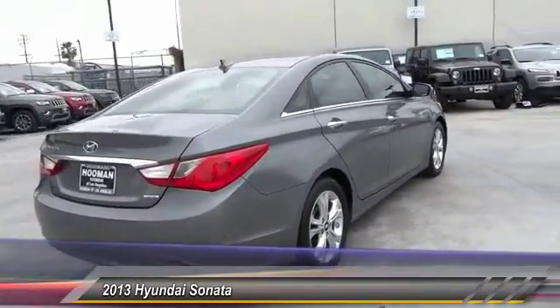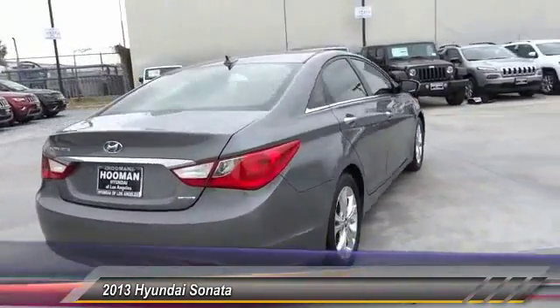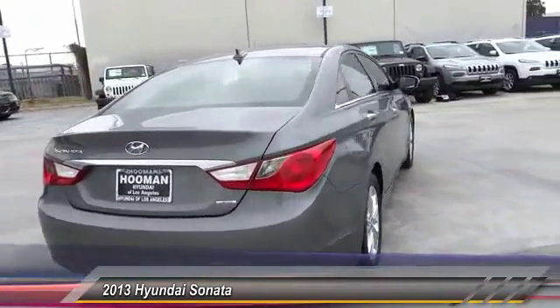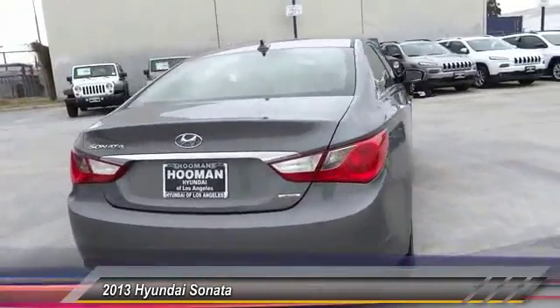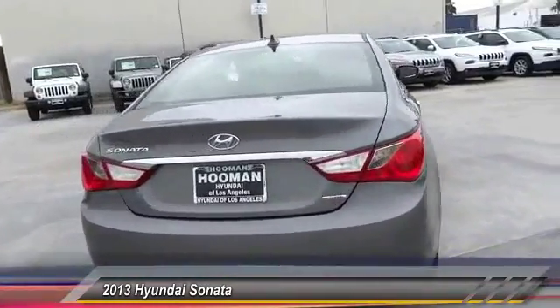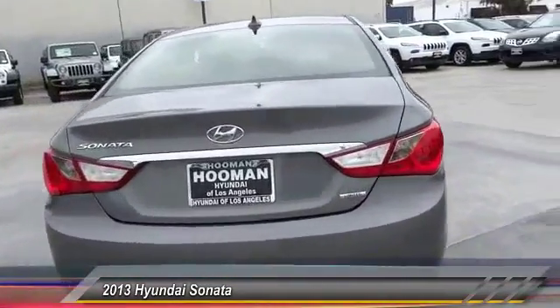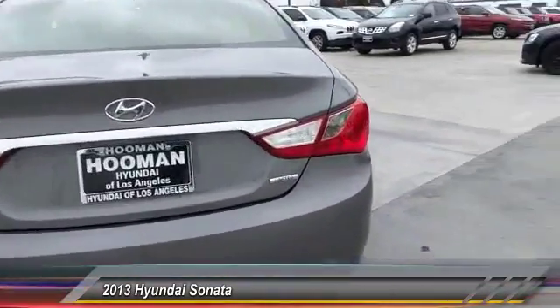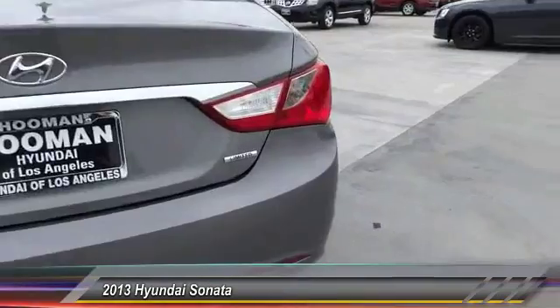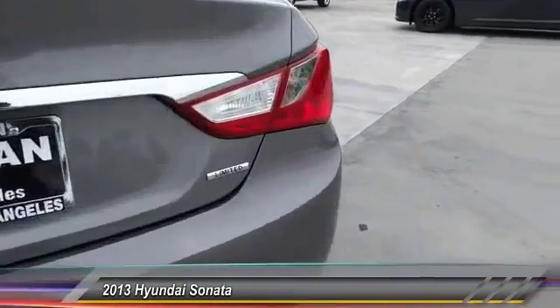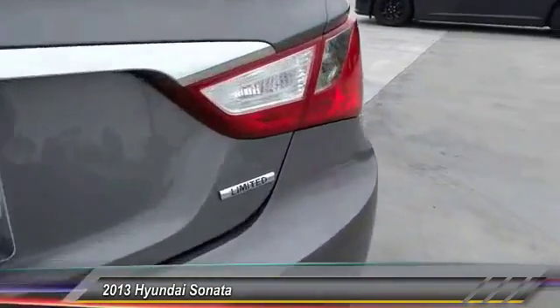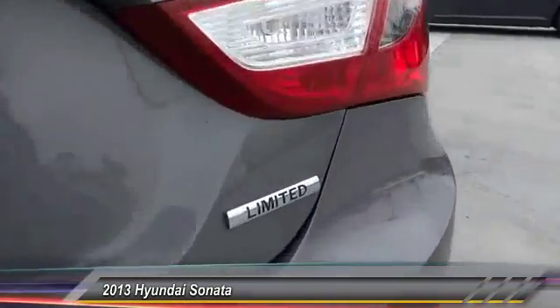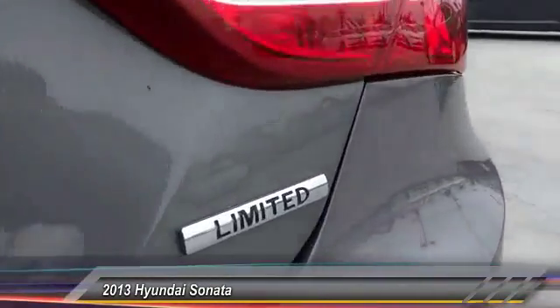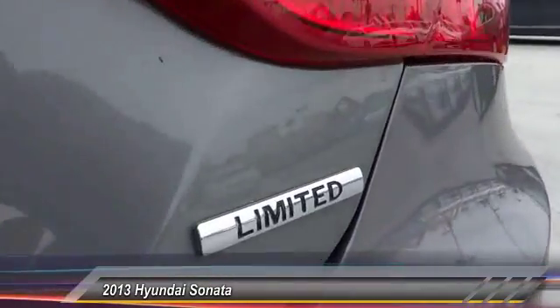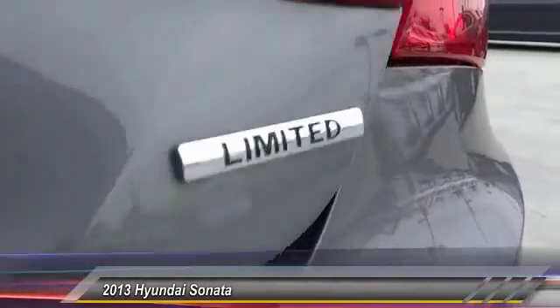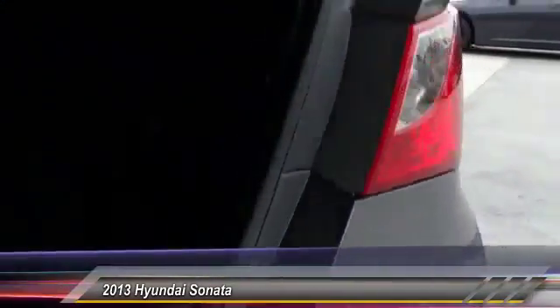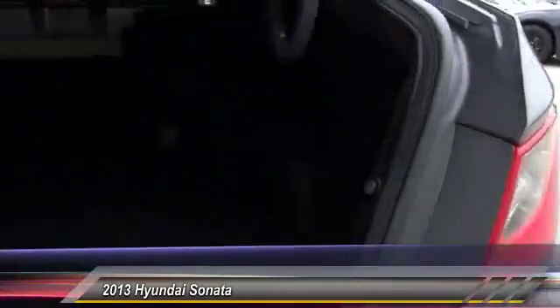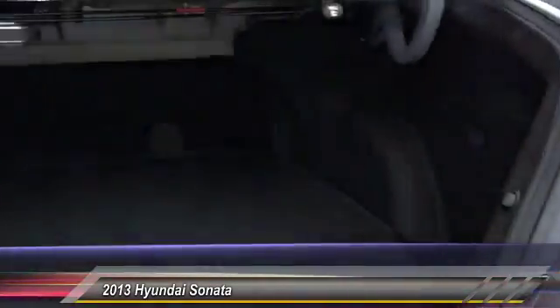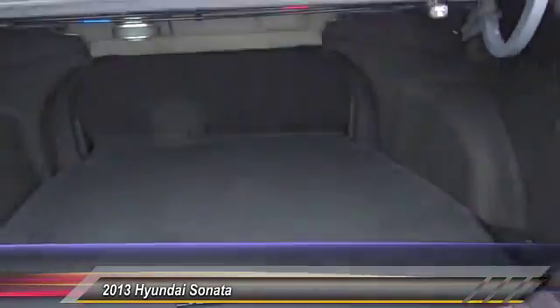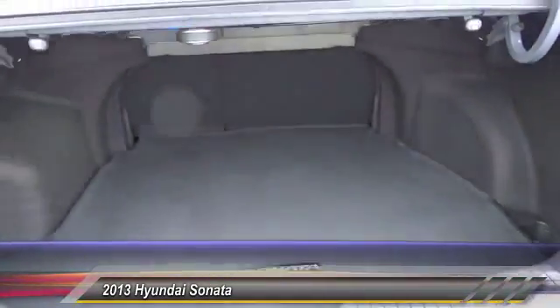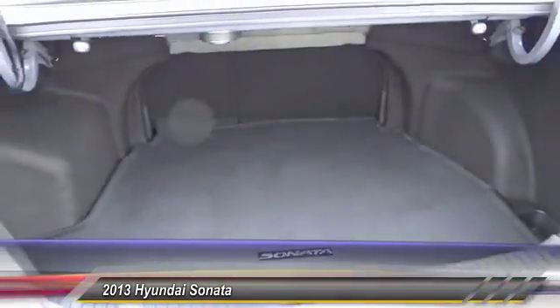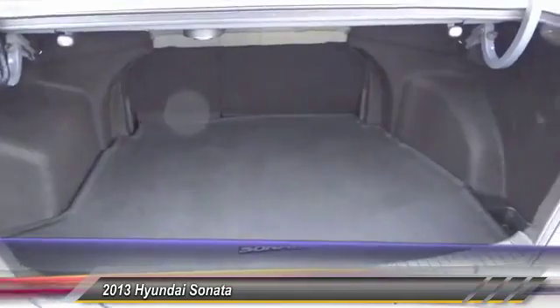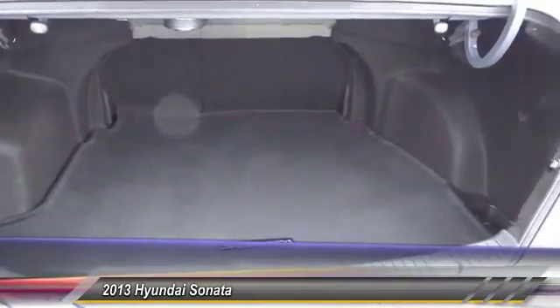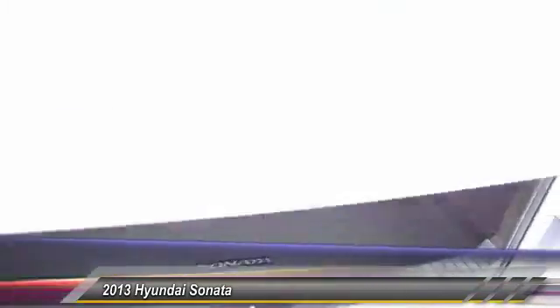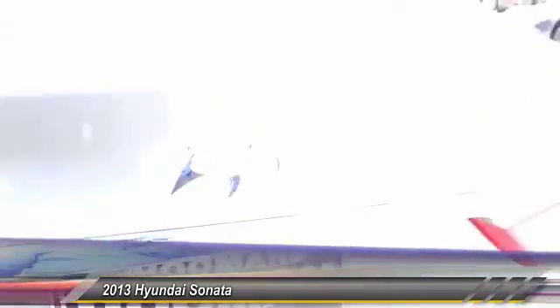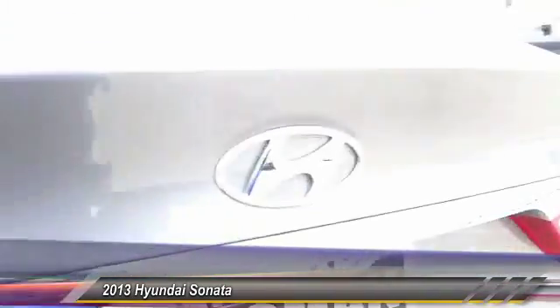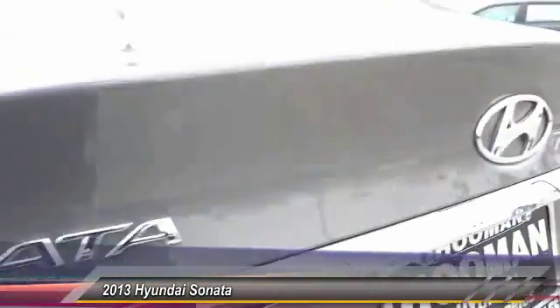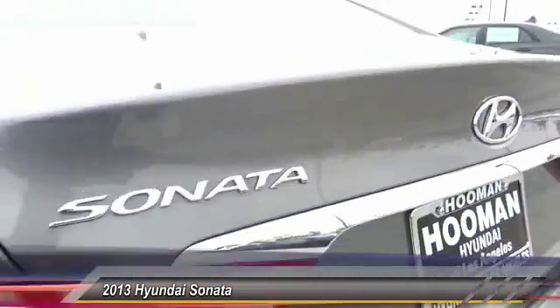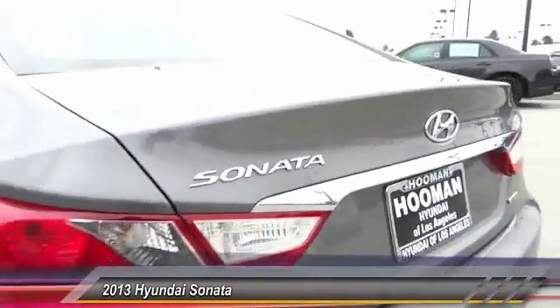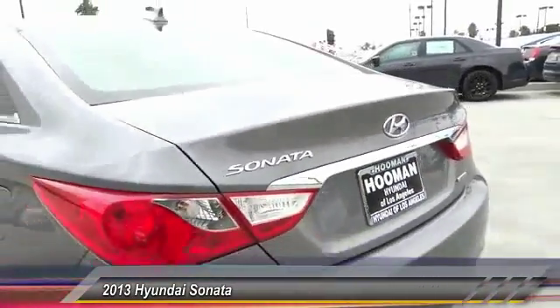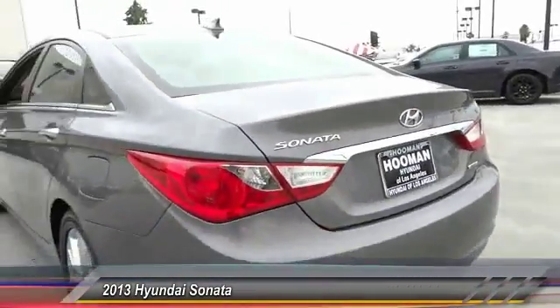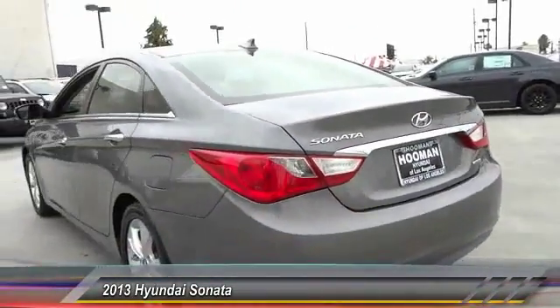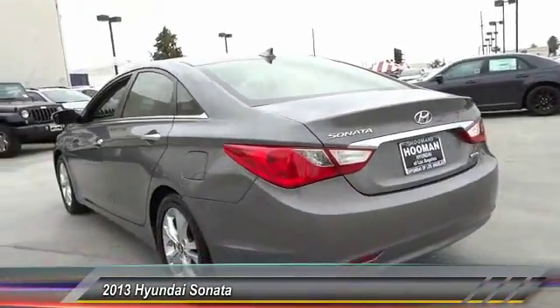Don't forget the exterior corrosion protection — a 14-step roto-dip system that provides unmatched protection for your Sonata — and is priced below $15,000. This vehicle has less than 60,000 miles.